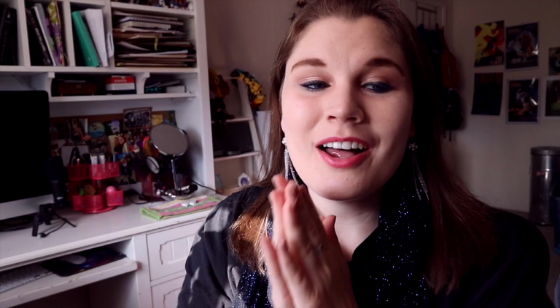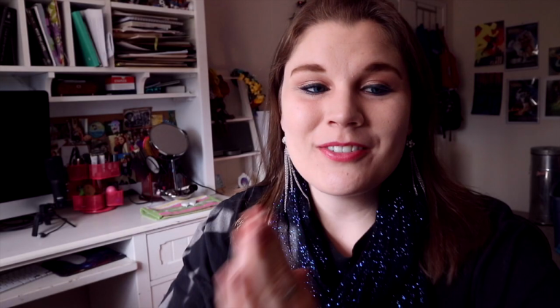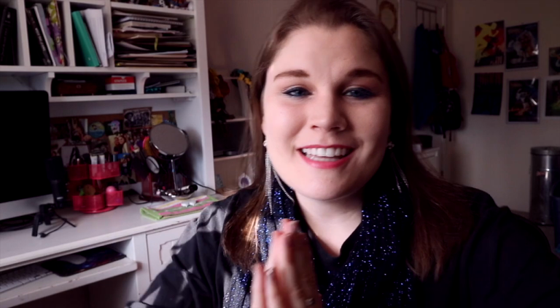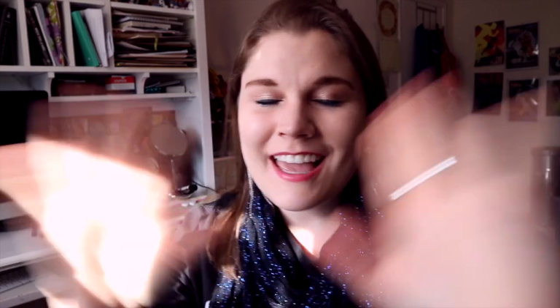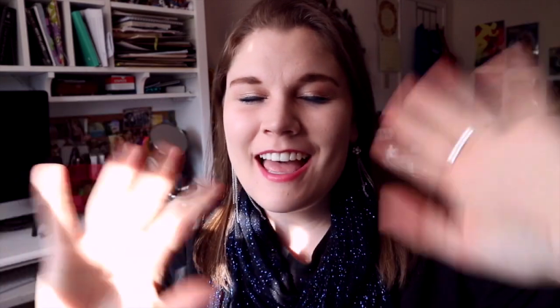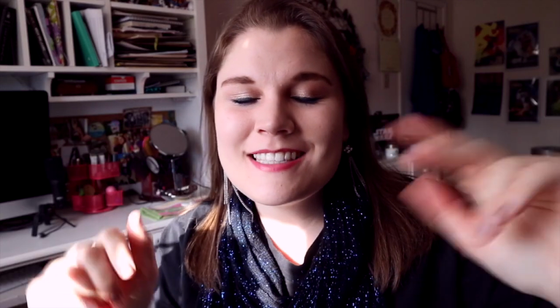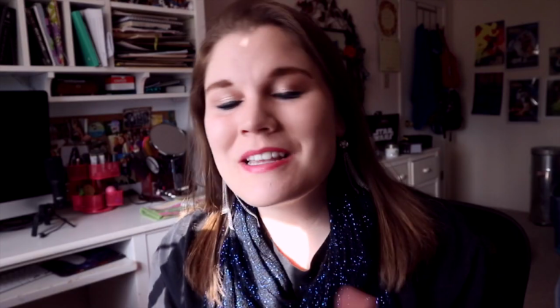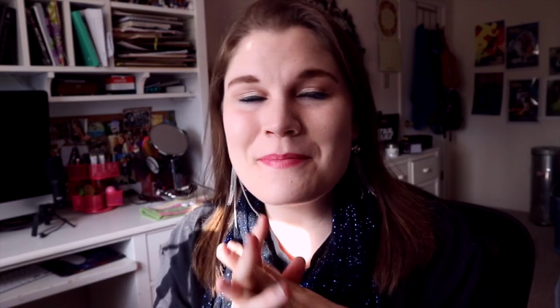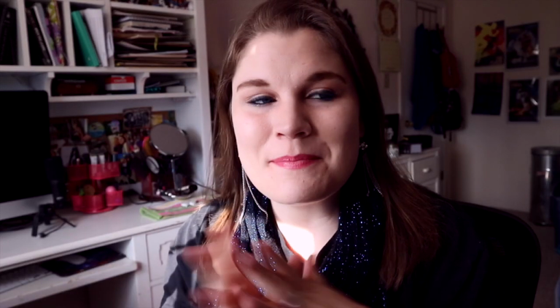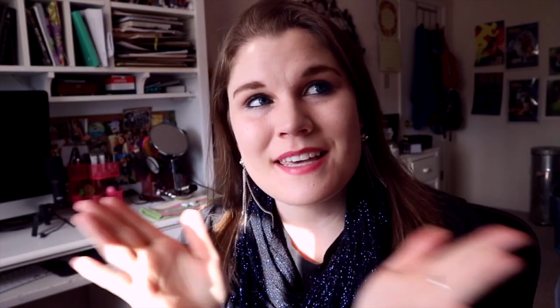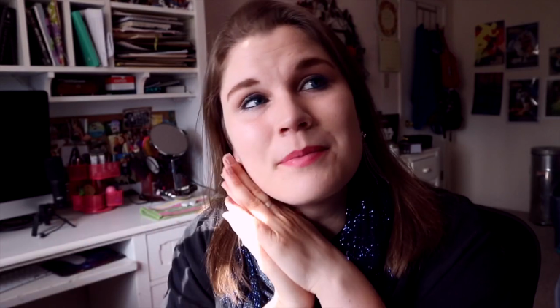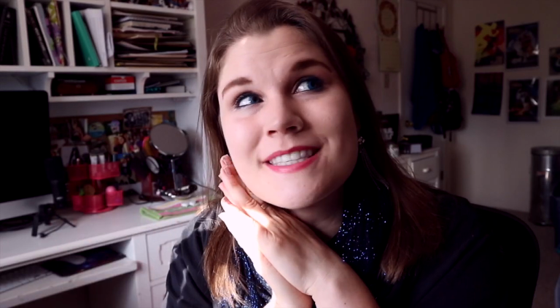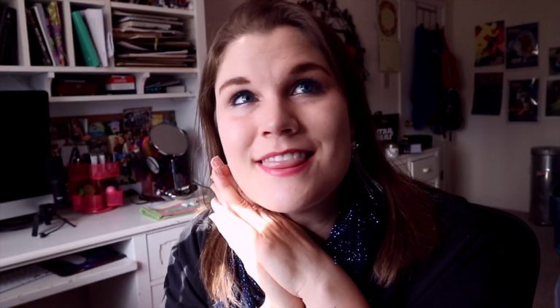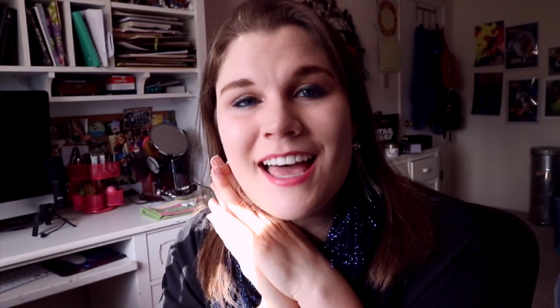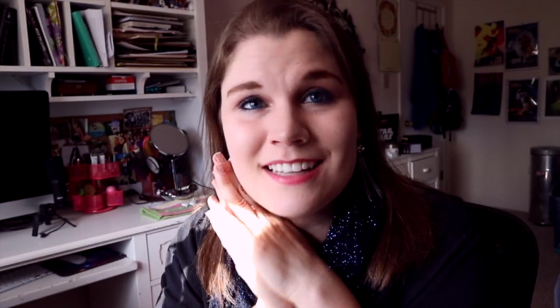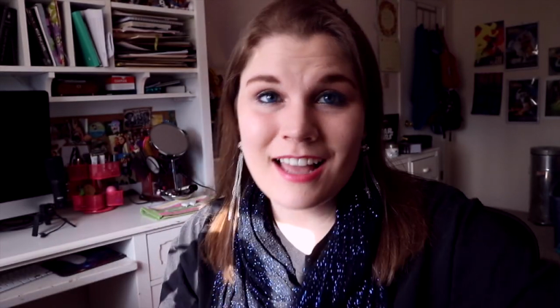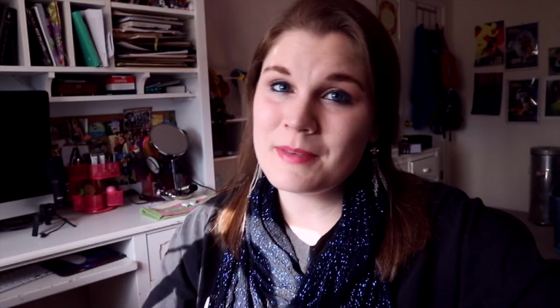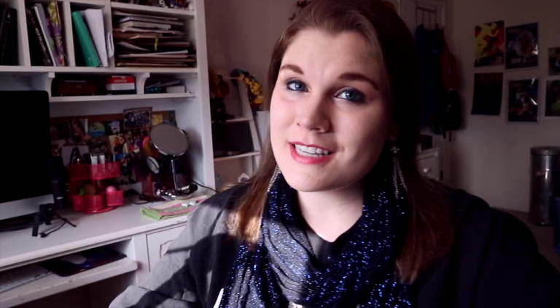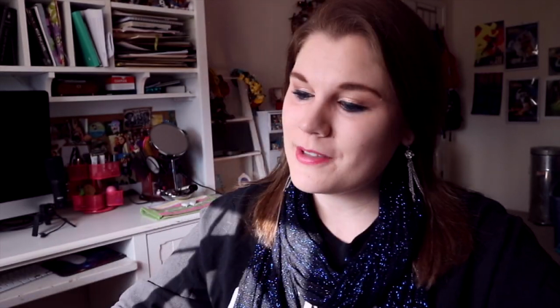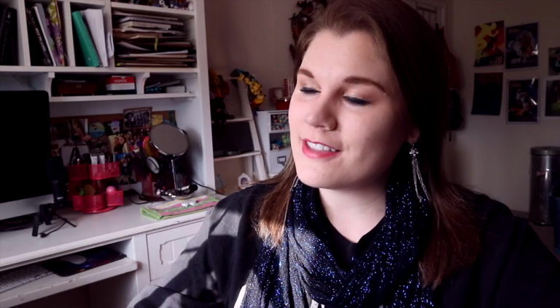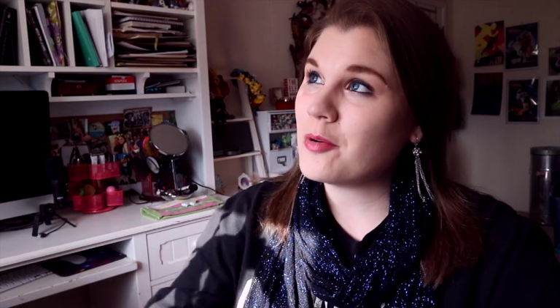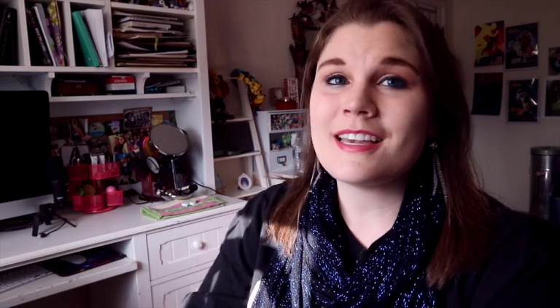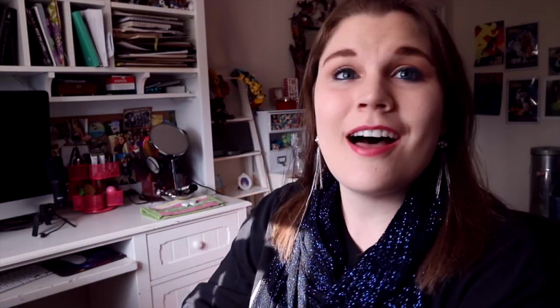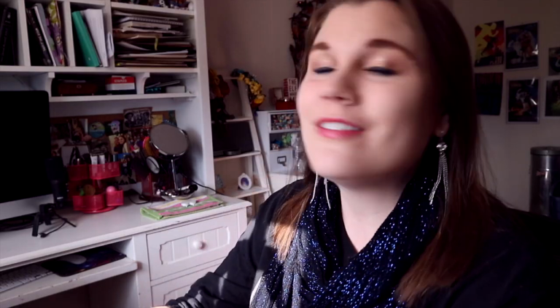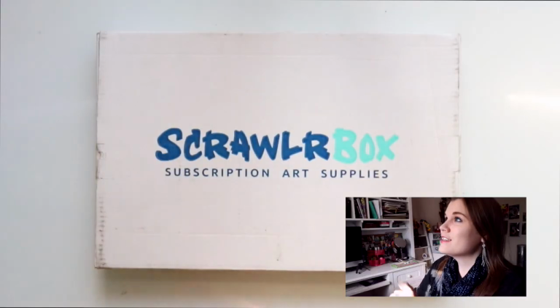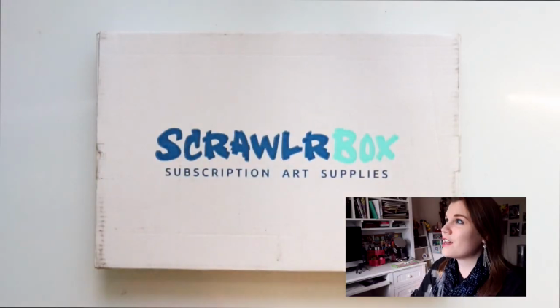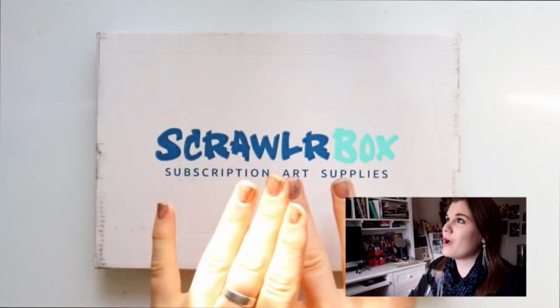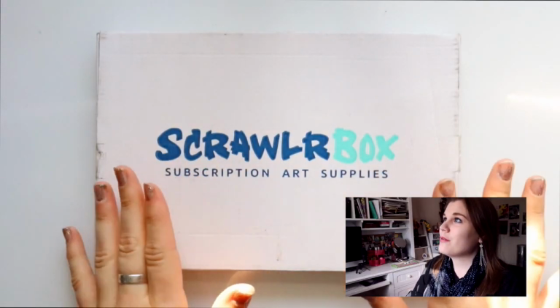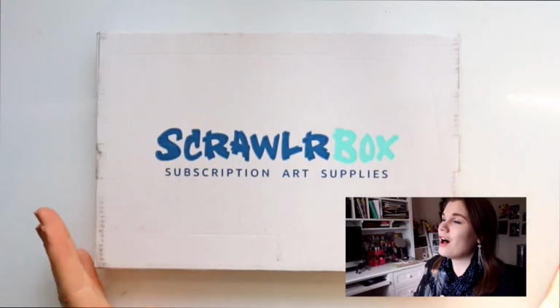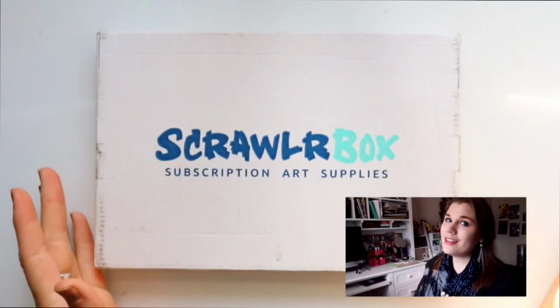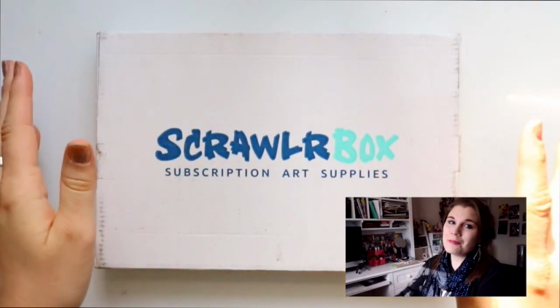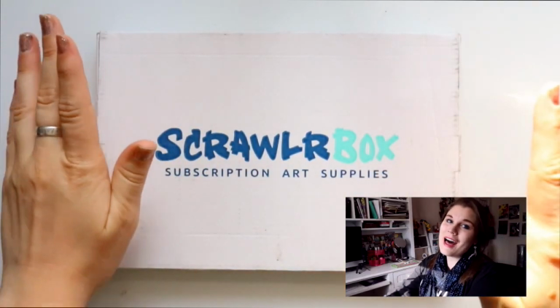Hey guys! What's up? It's me, Priscilla! And I am here today with another opening of ScrawlrBox!